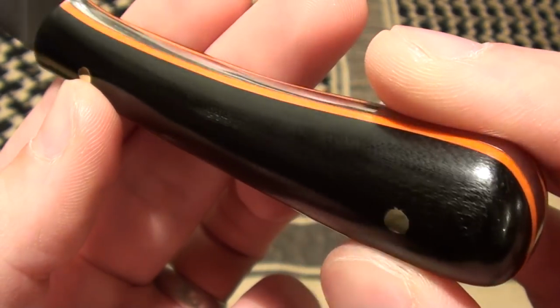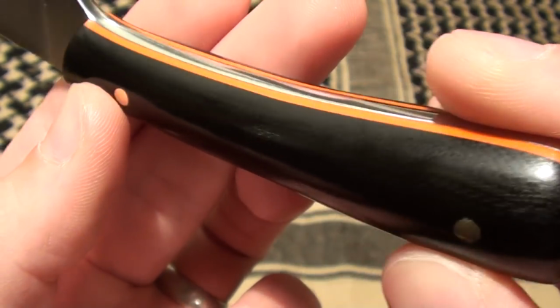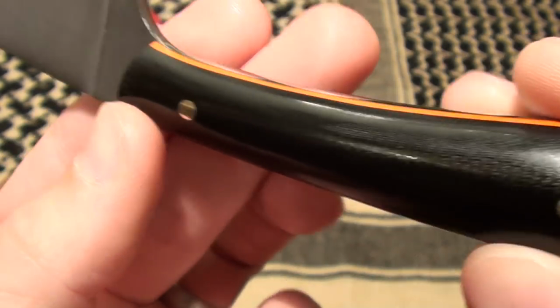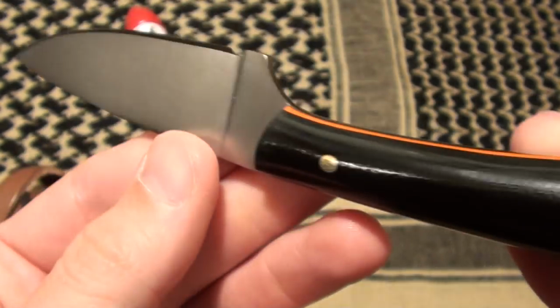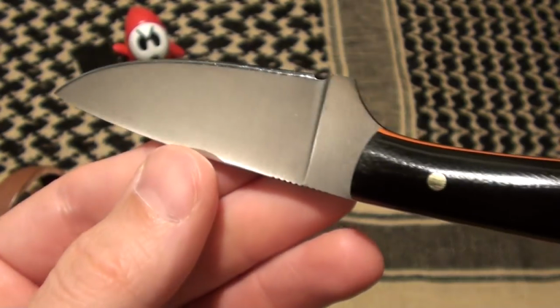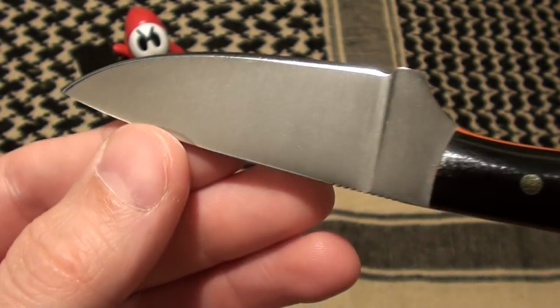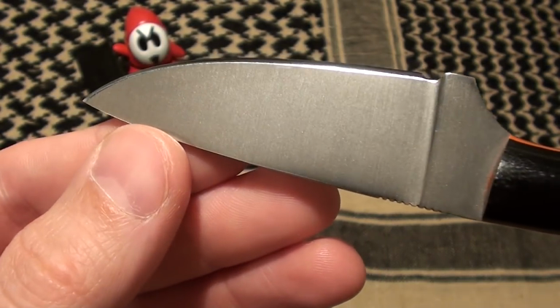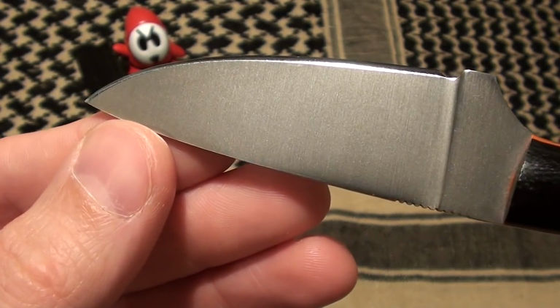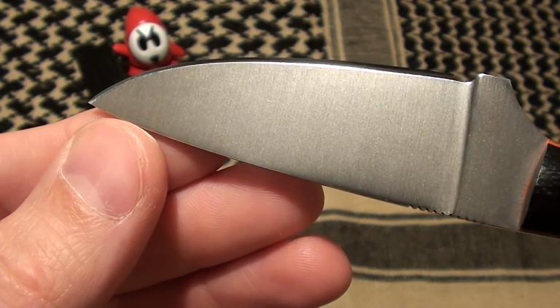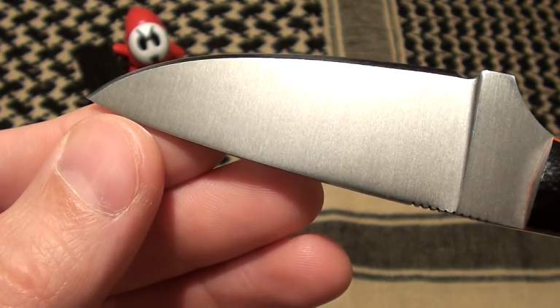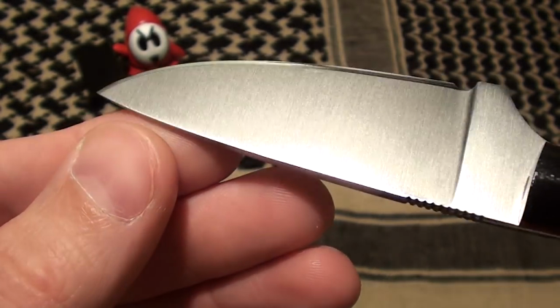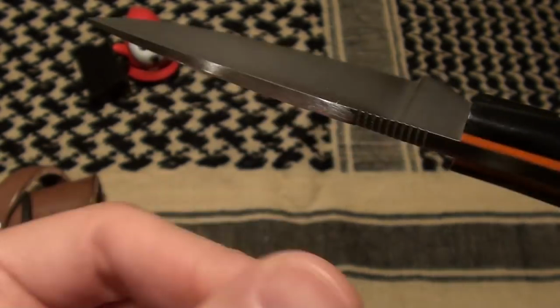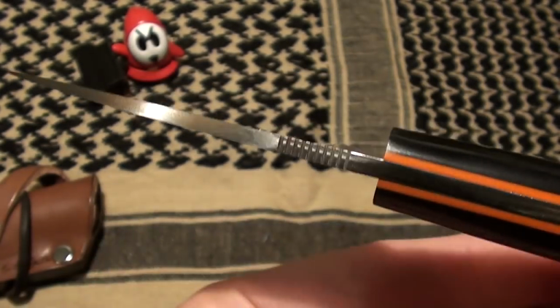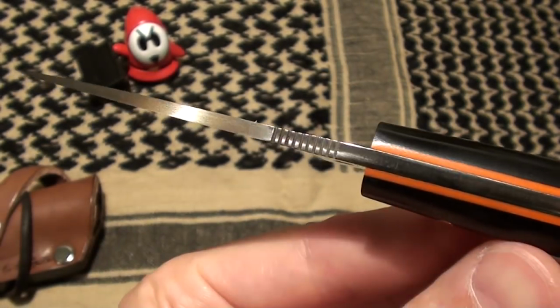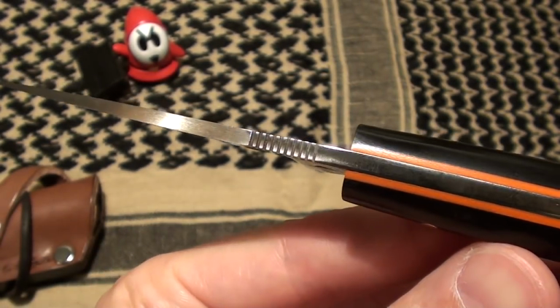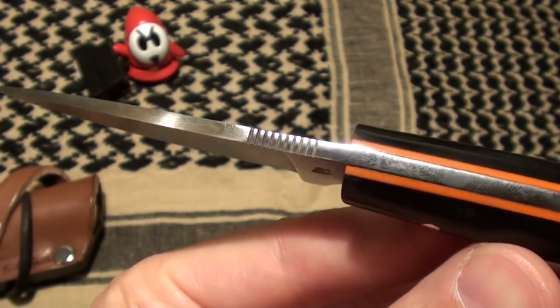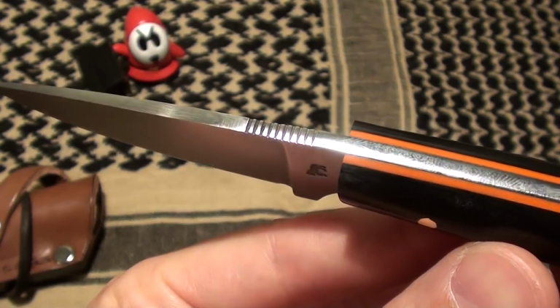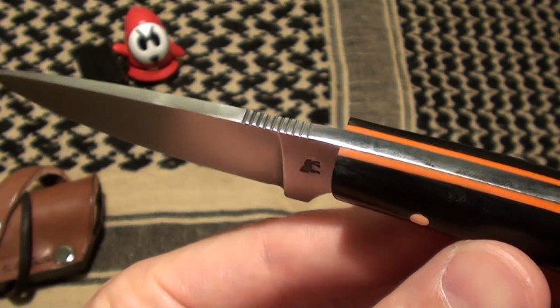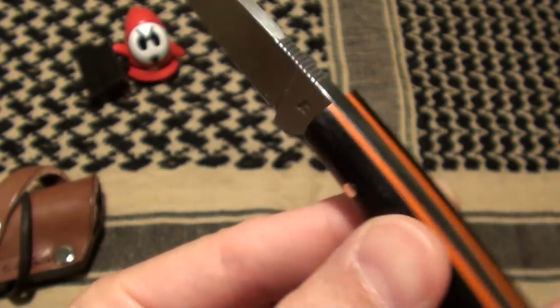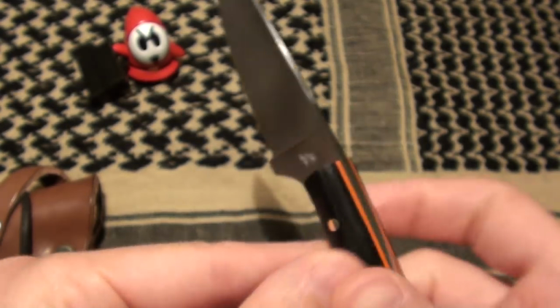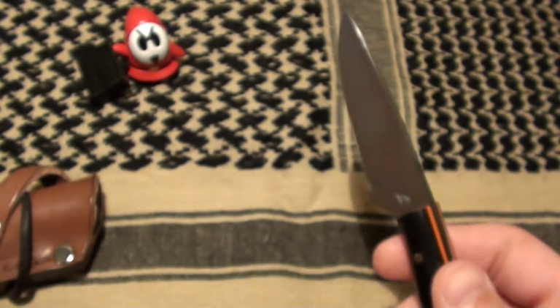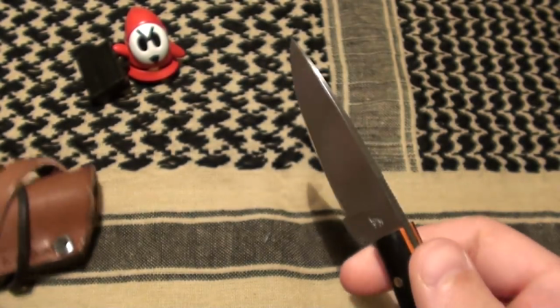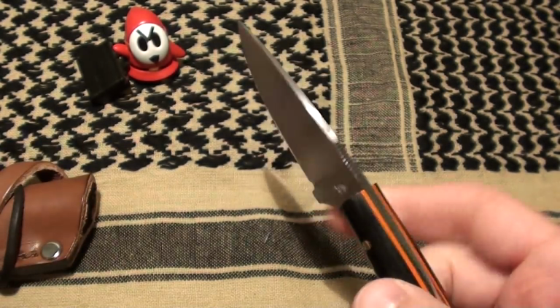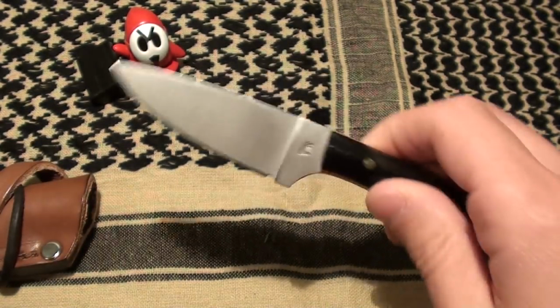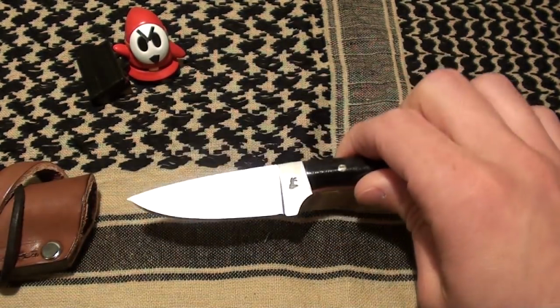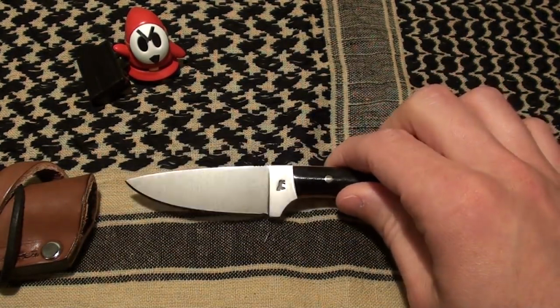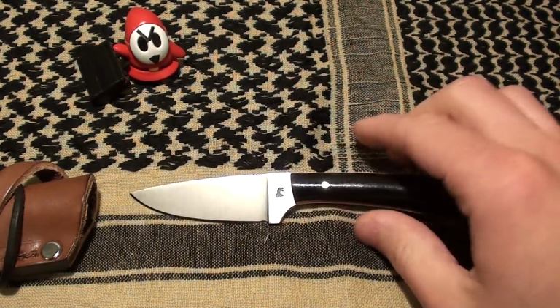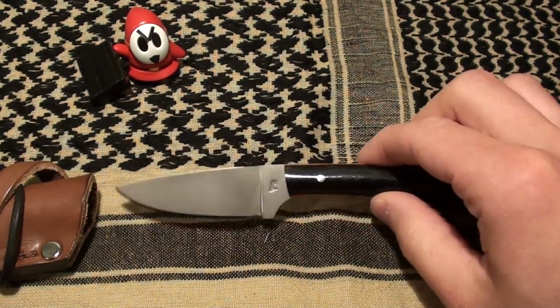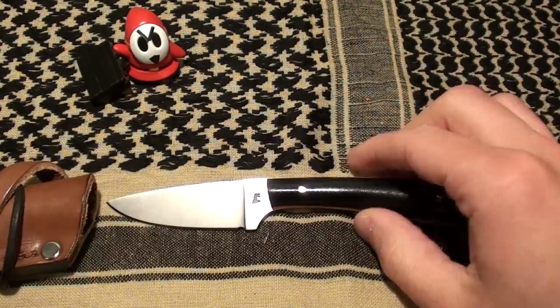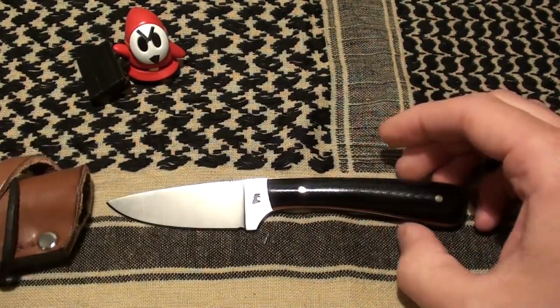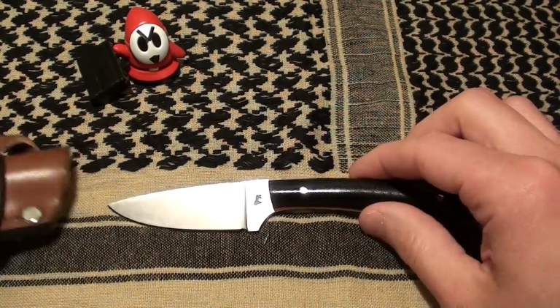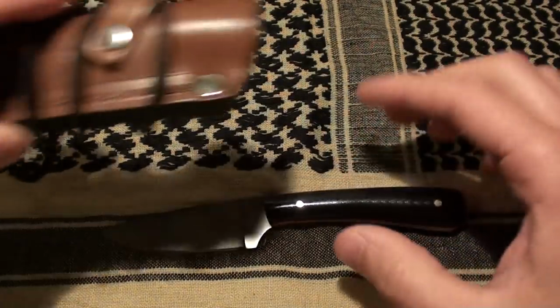Just a slick, slick looking little knife. You can see the jimping on the back. I think that's a slick looking little knife there.